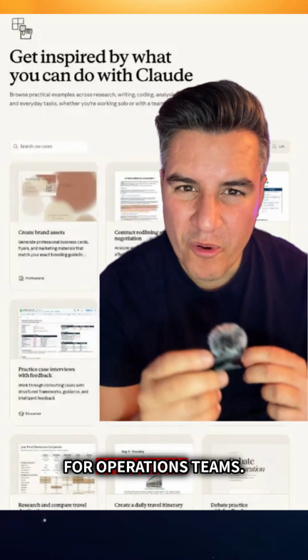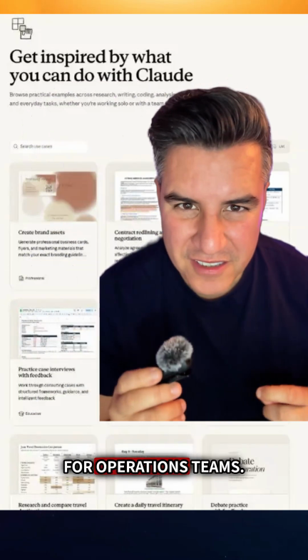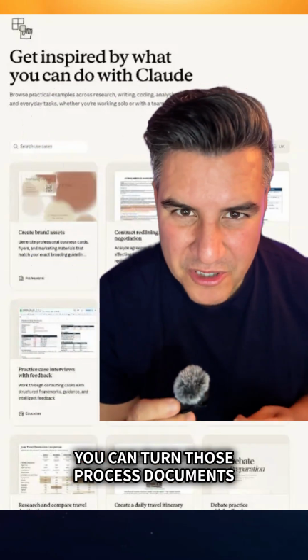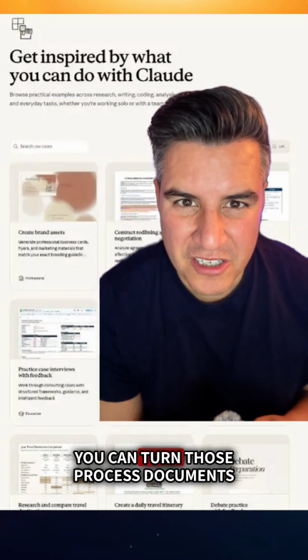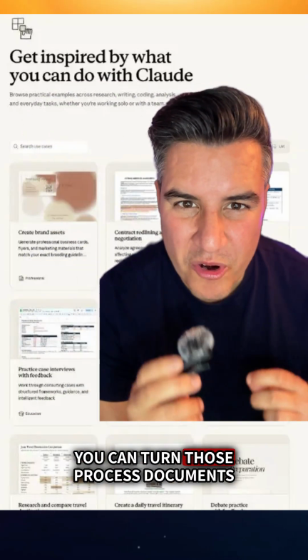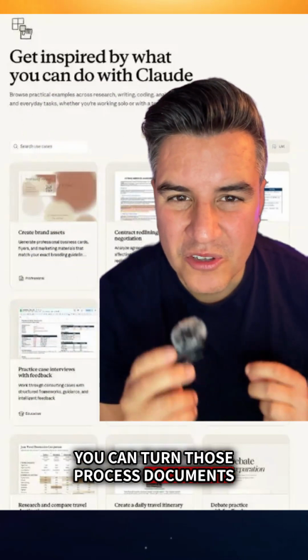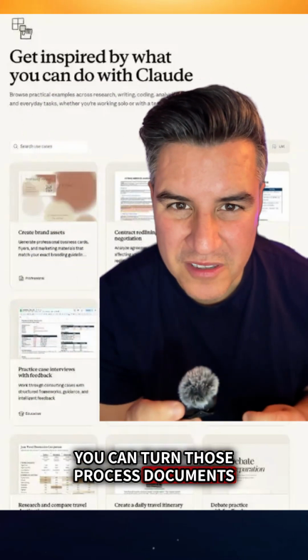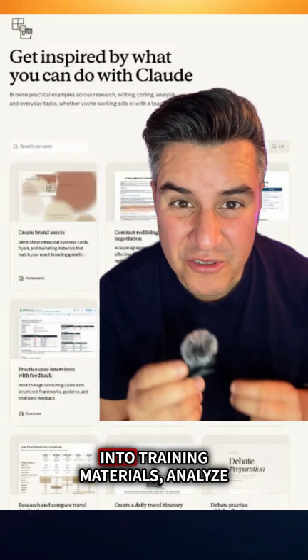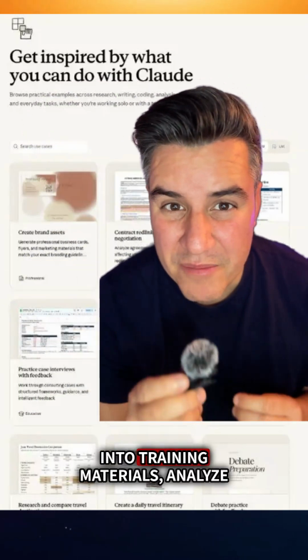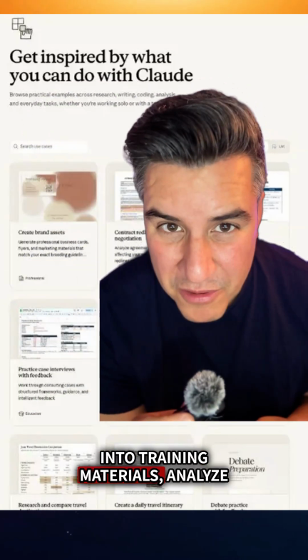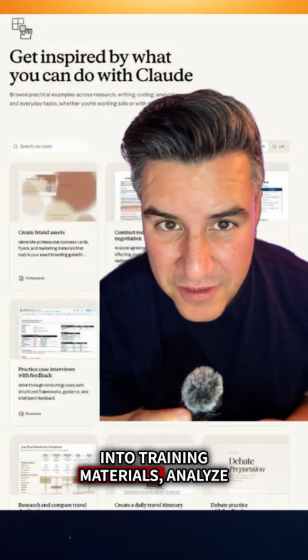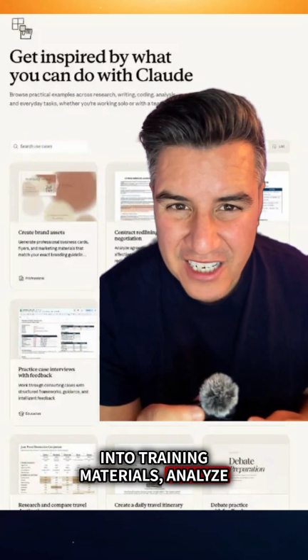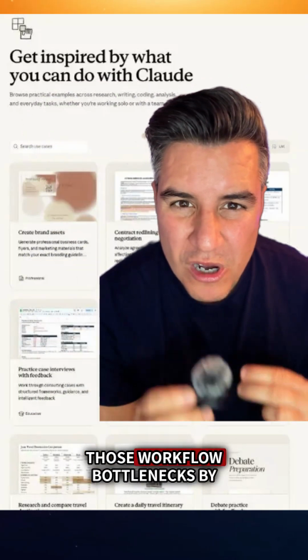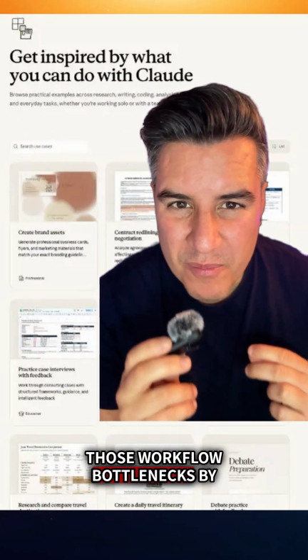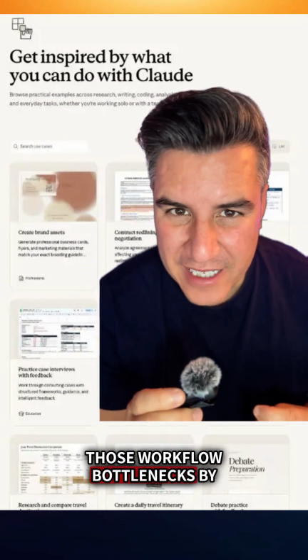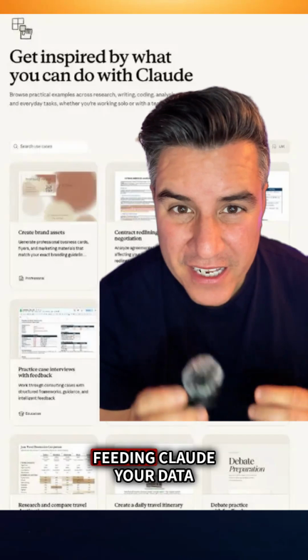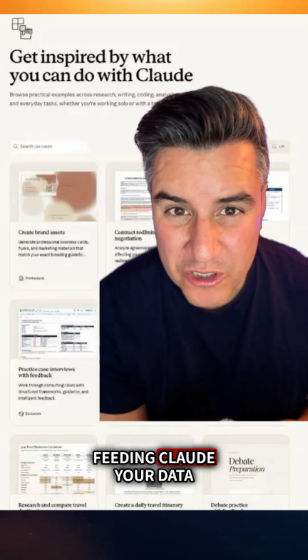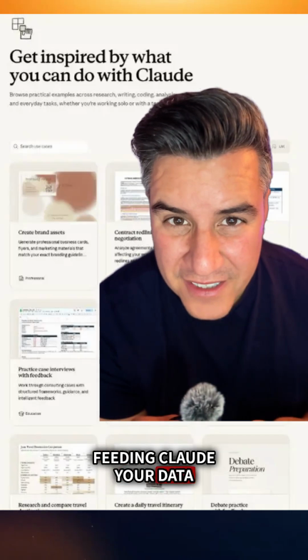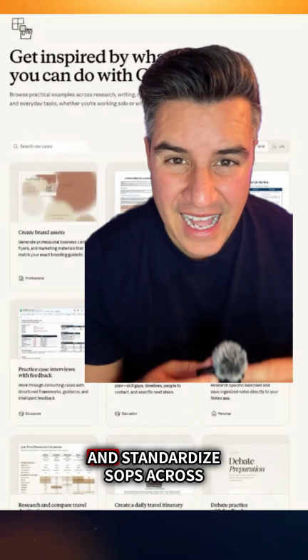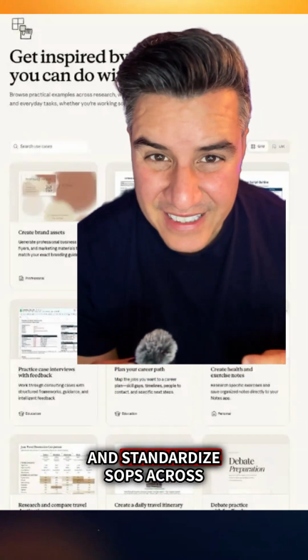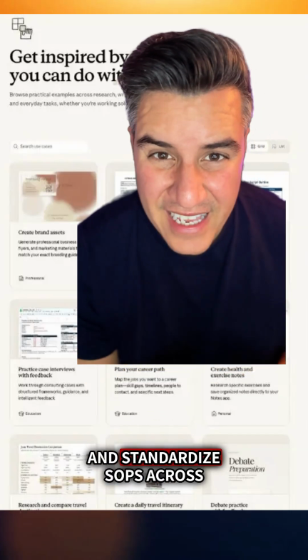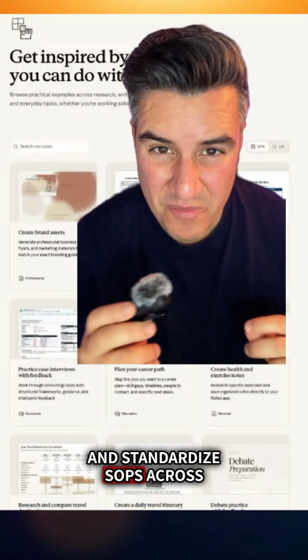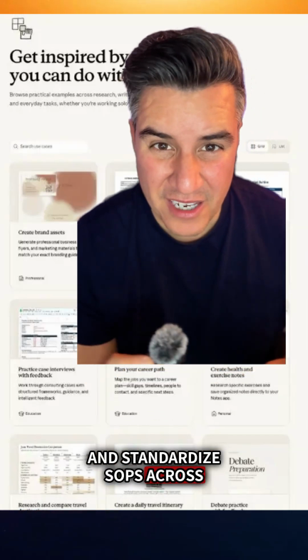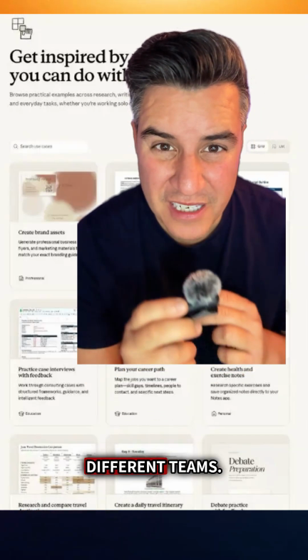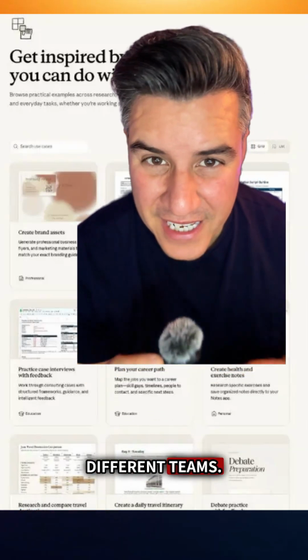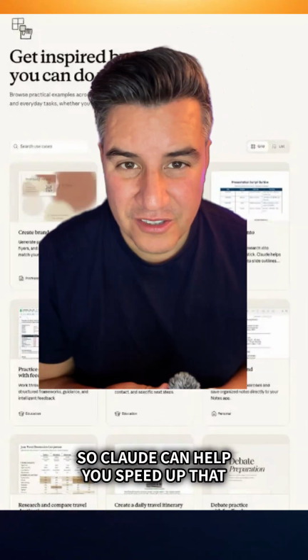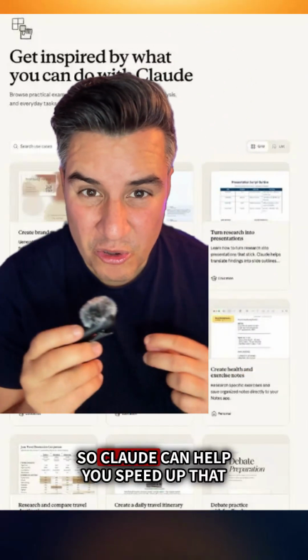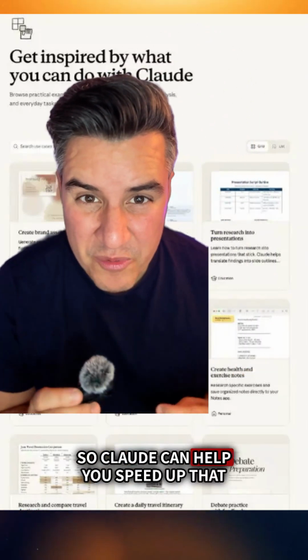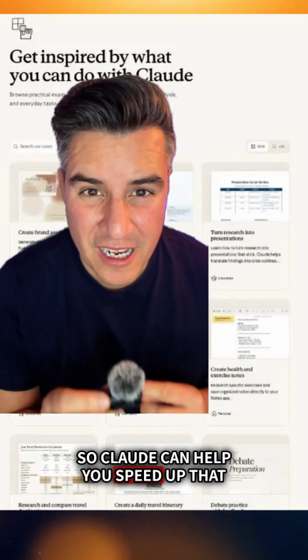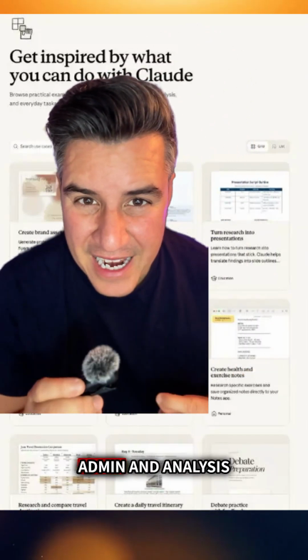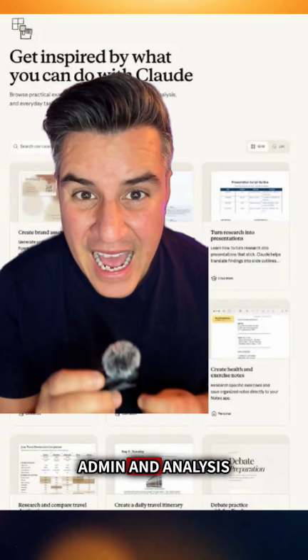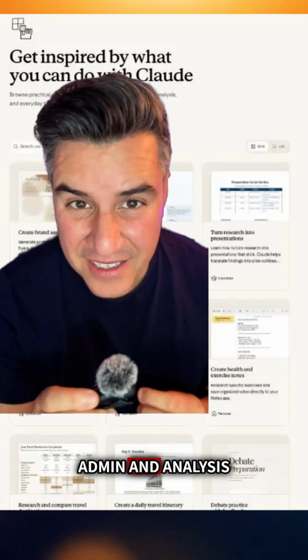For operations teams, you can turn process documents into training materials, analyze workflow bottlenecks by feeding Claude your data, and standardize SOPs across different teams — so Claude can help you speed up that admin and analysis.